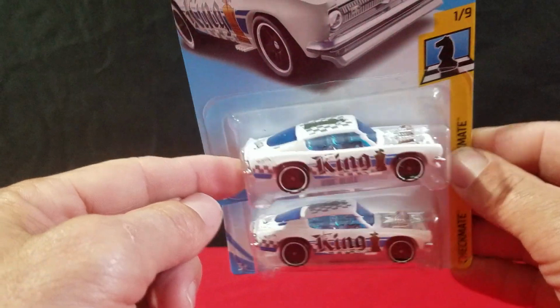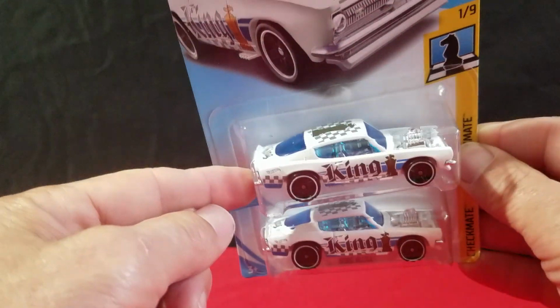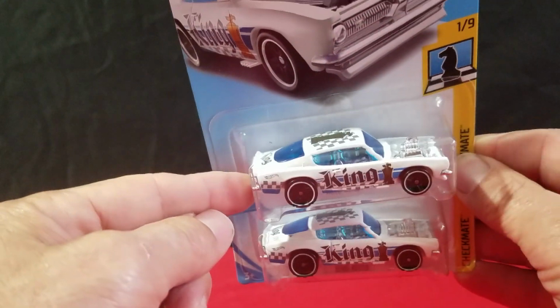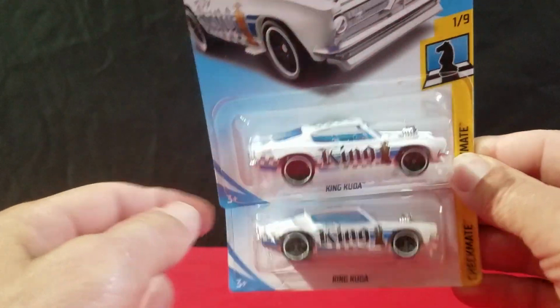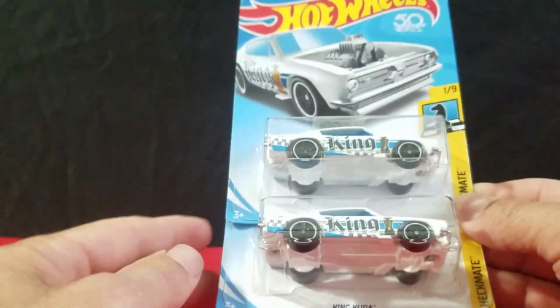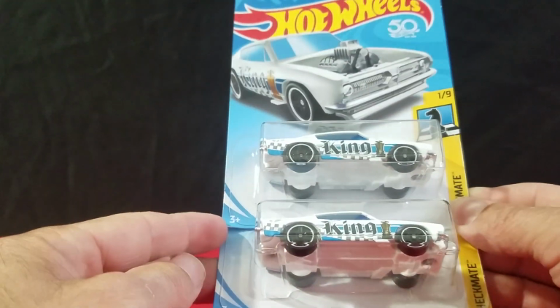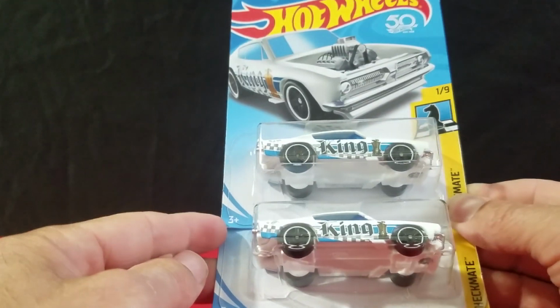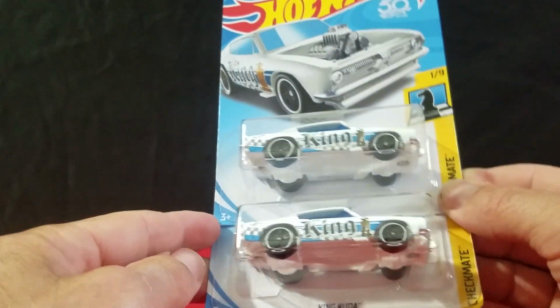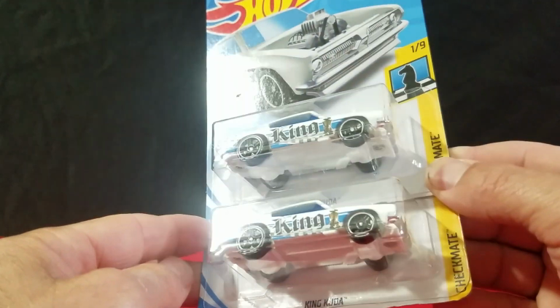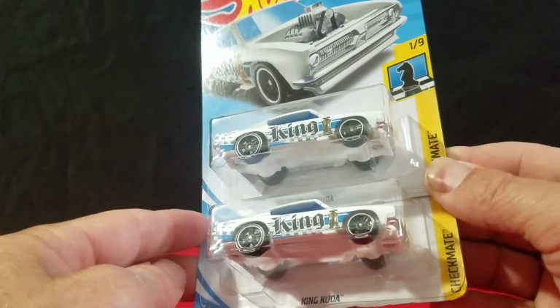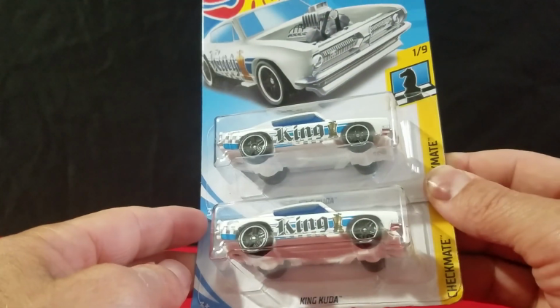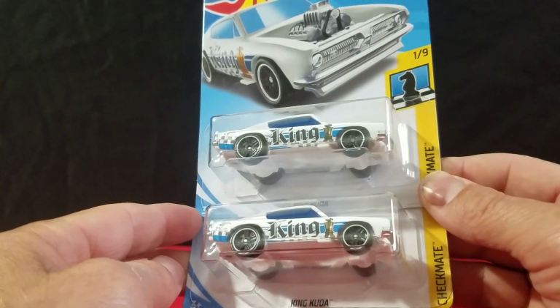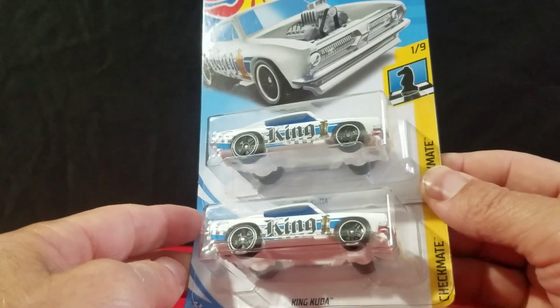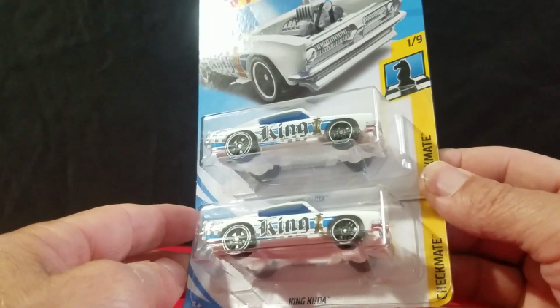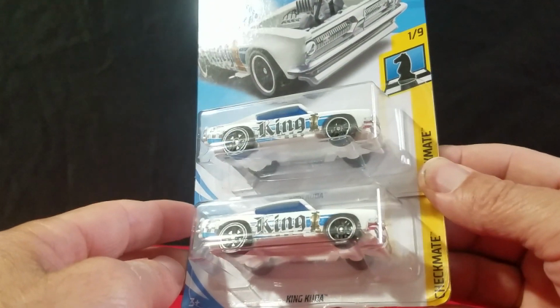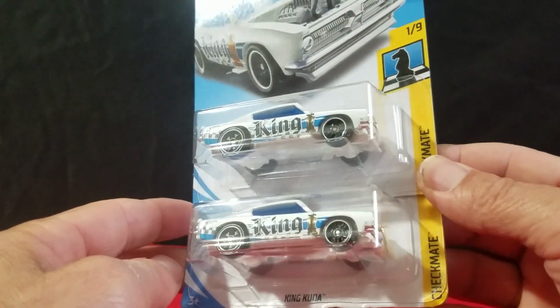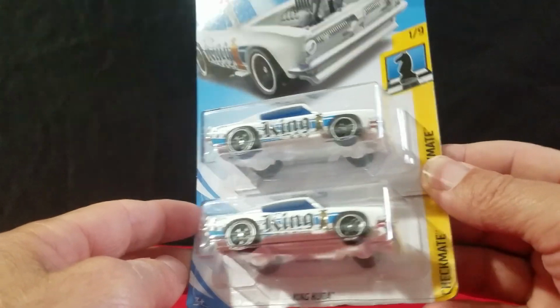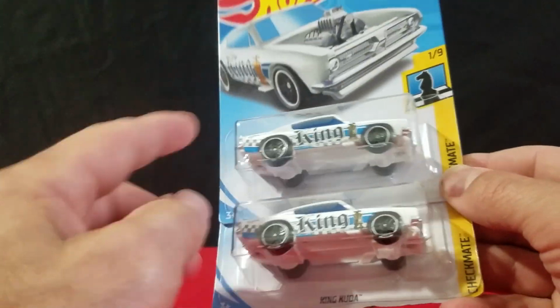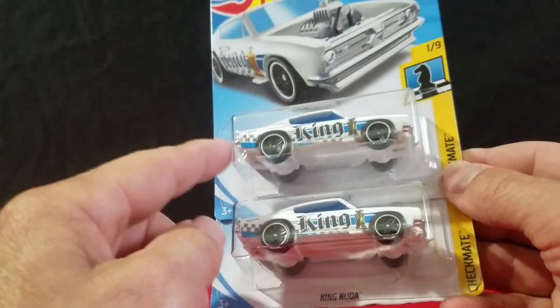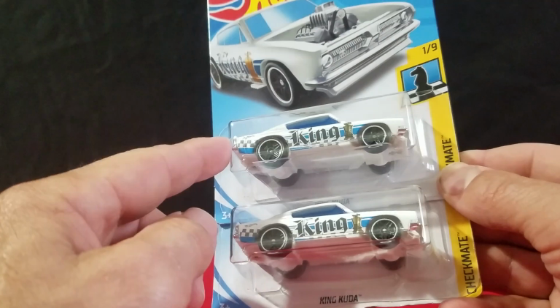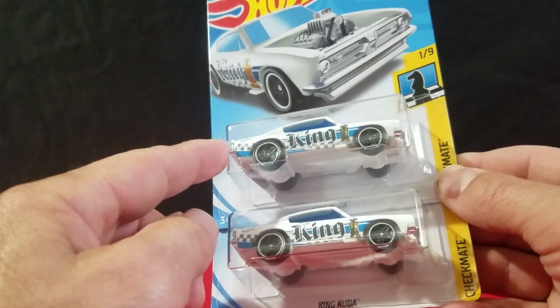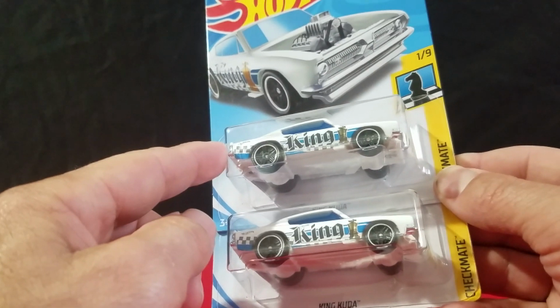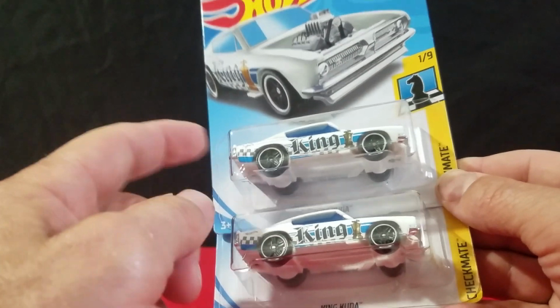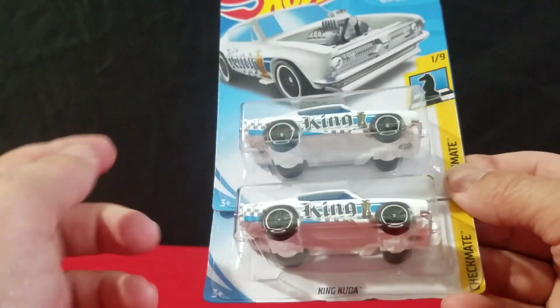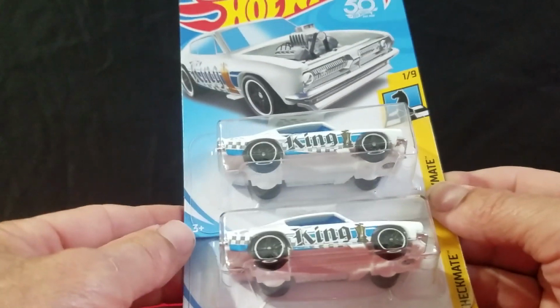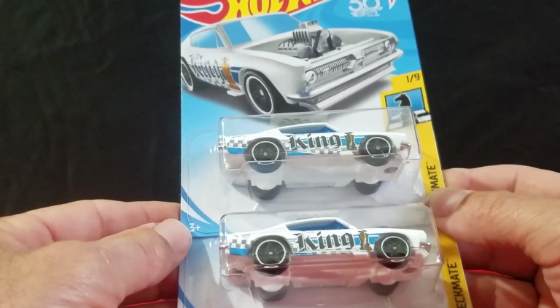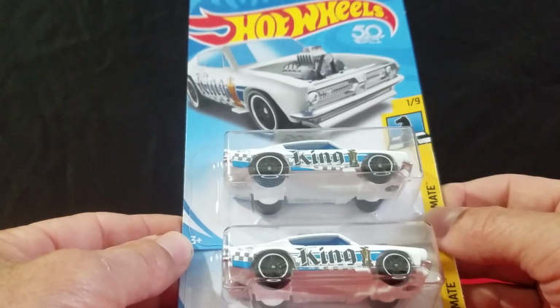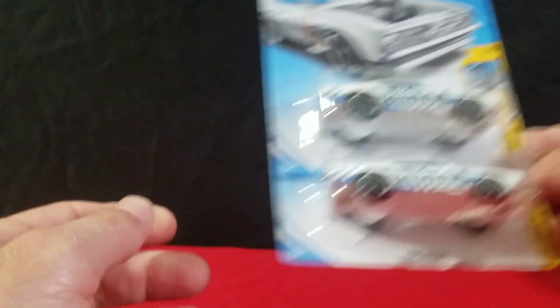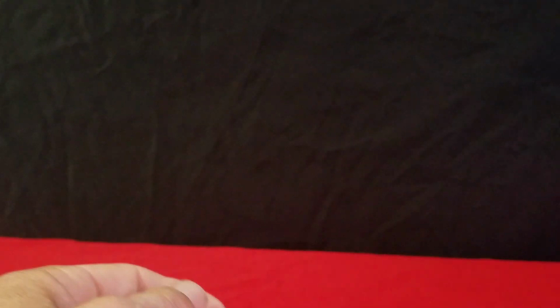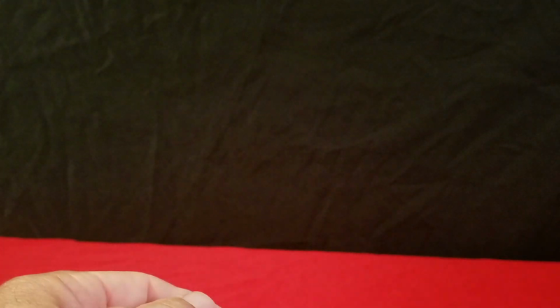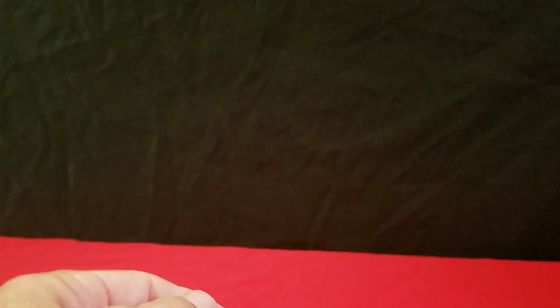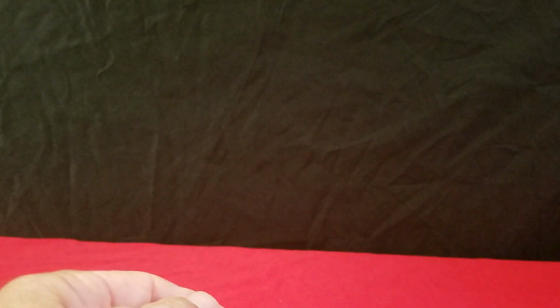This one will be yellow — actually, I don't think there will be any more colors because this is Q case, unless it comes back out in 2019. We'll see.